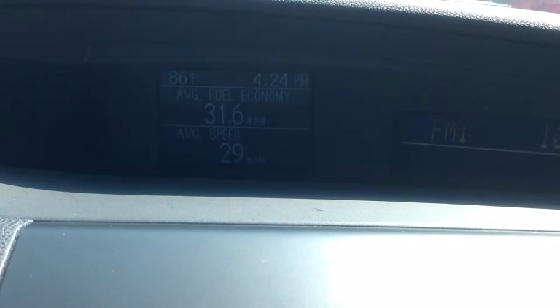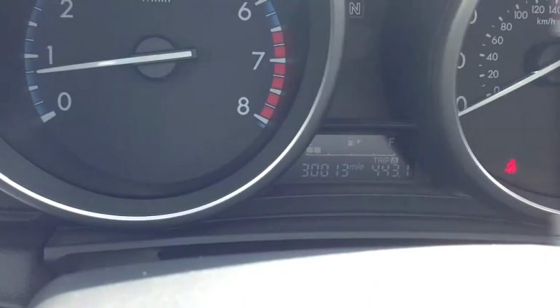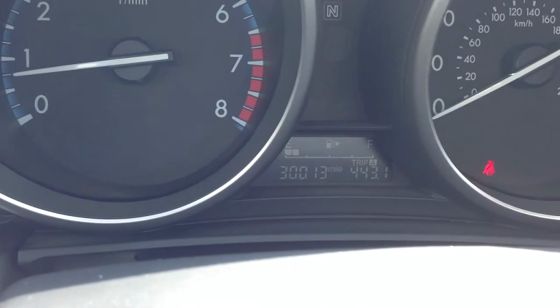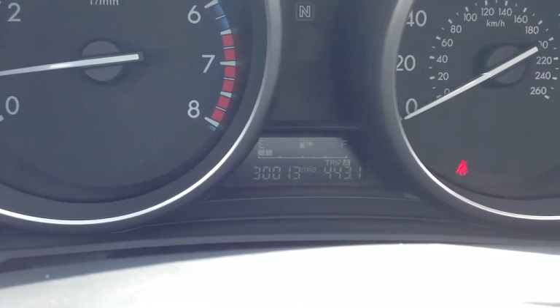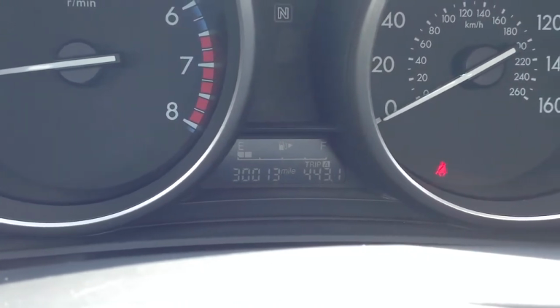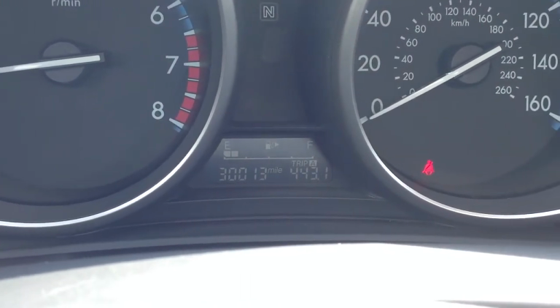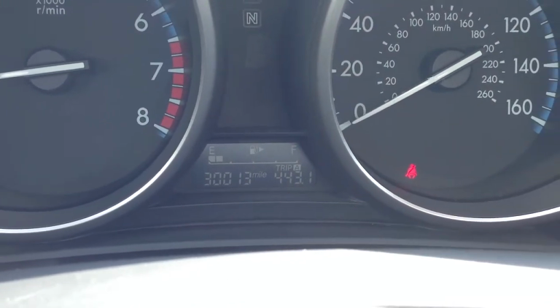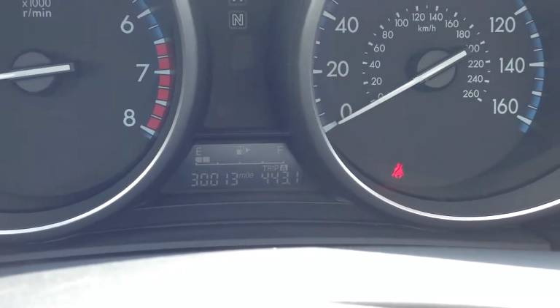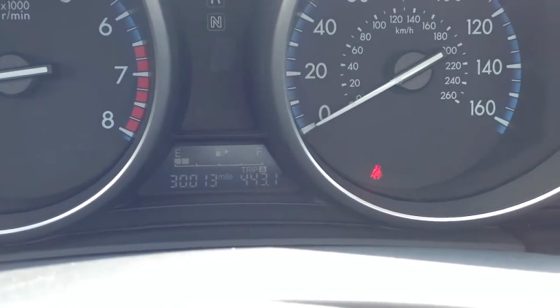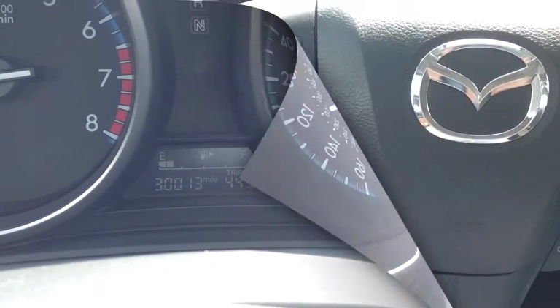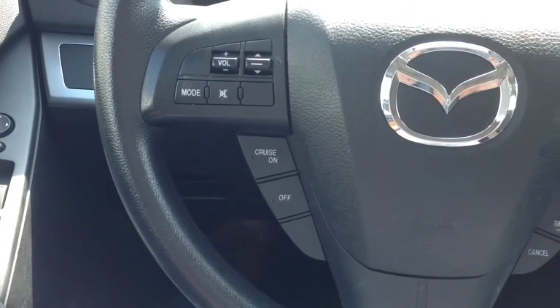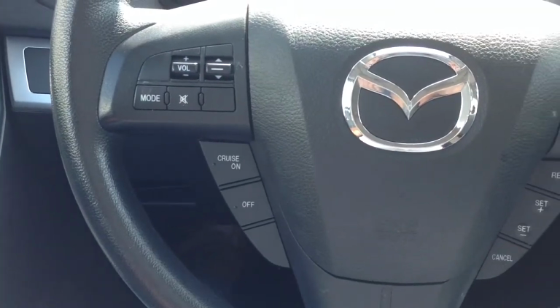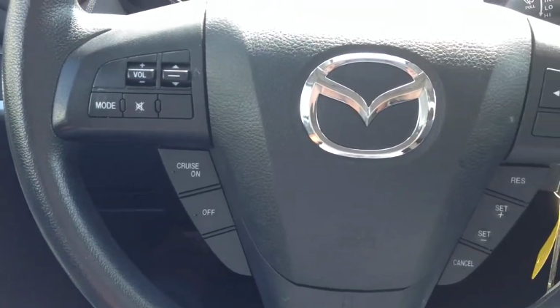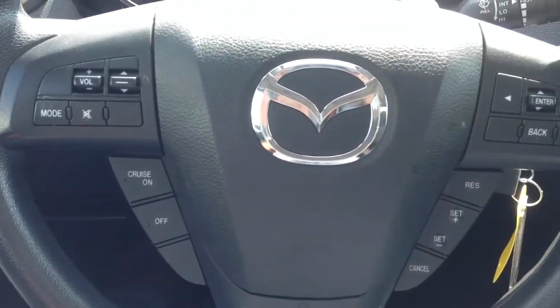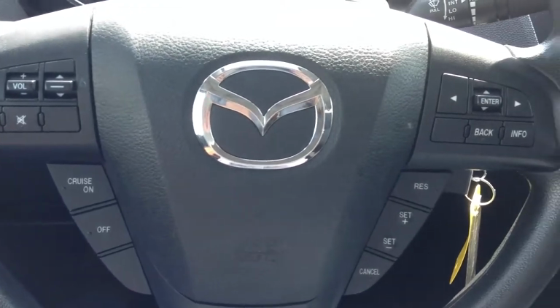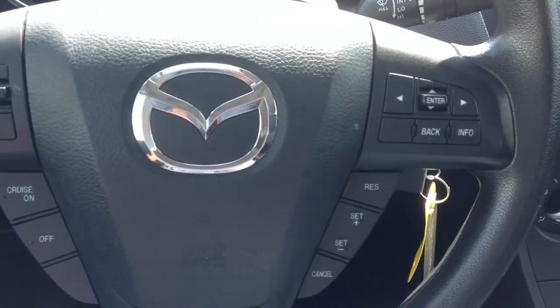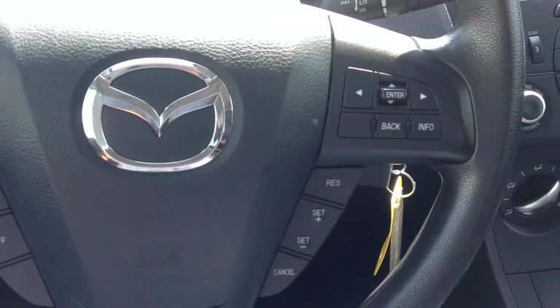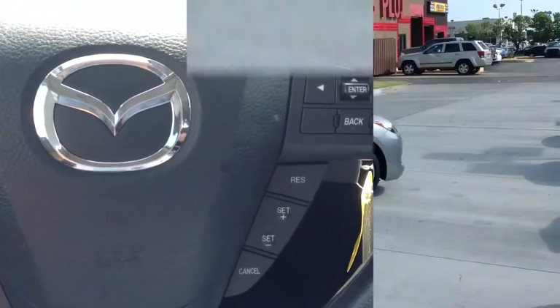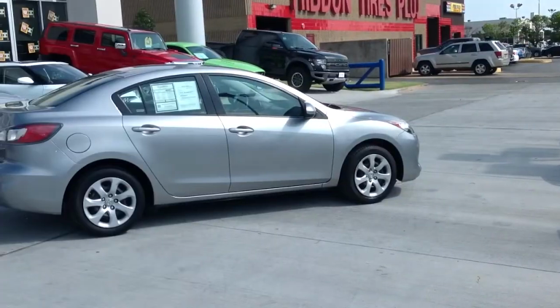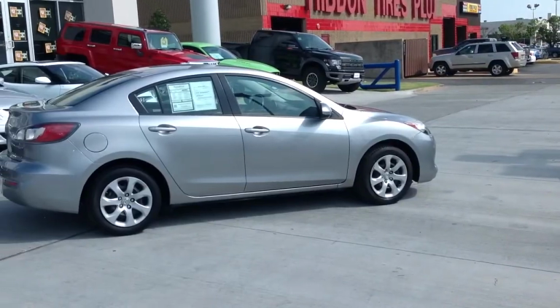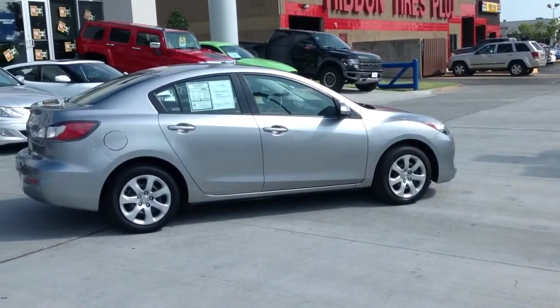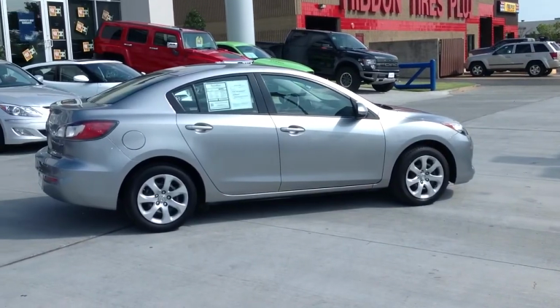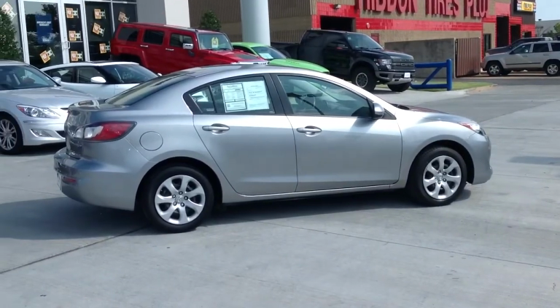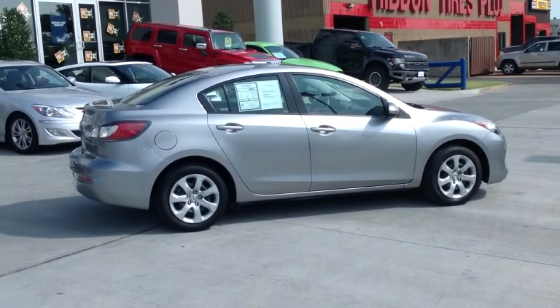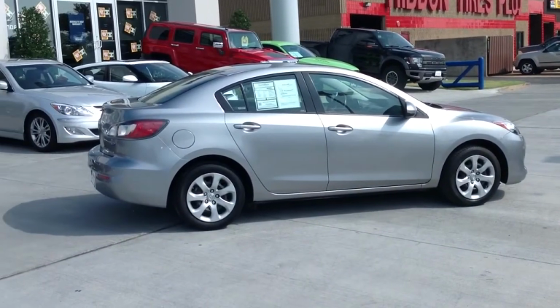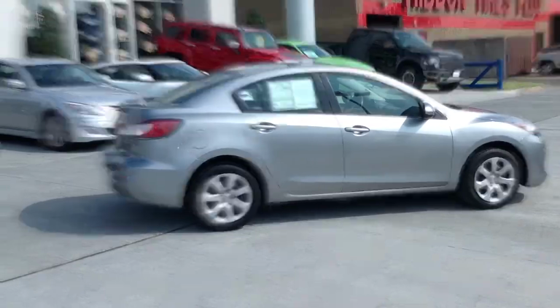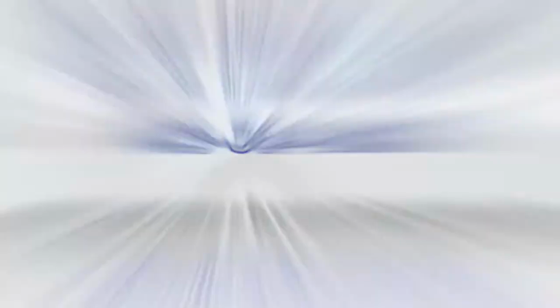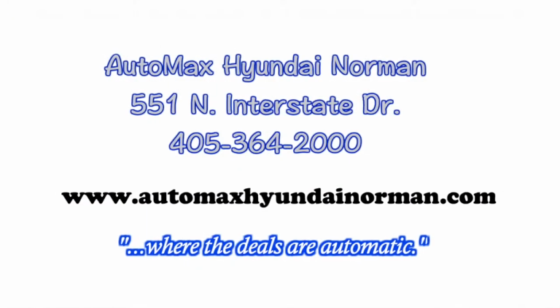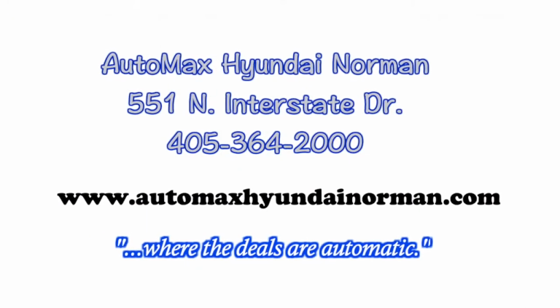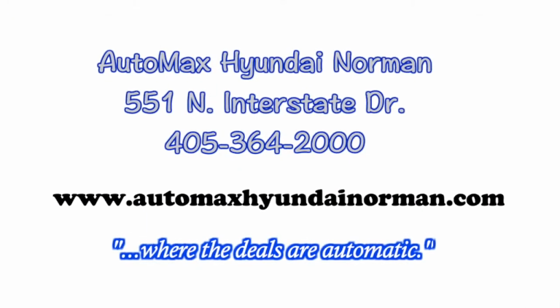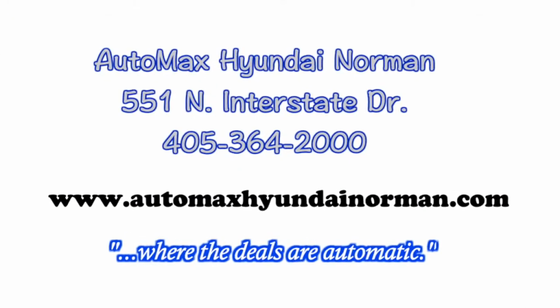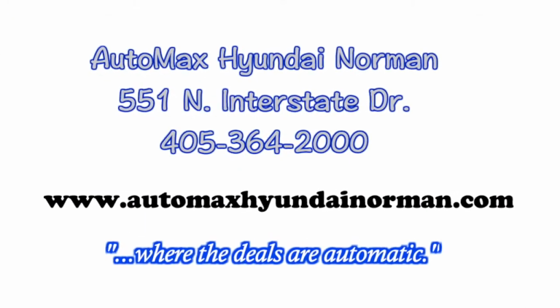Come by and test drive this Mazda 3 for yourself today at AutoMax Hyundai Norman, 551 North Interstate Drive, or call 405-364-2000. AutoMax Hyundai Norman, where the deals are automatic.